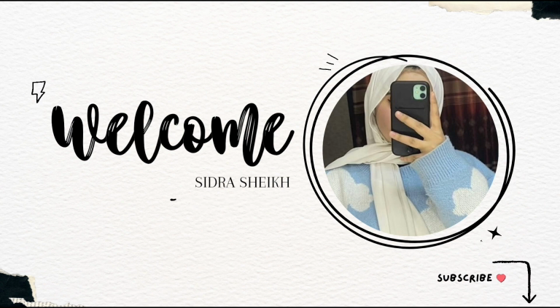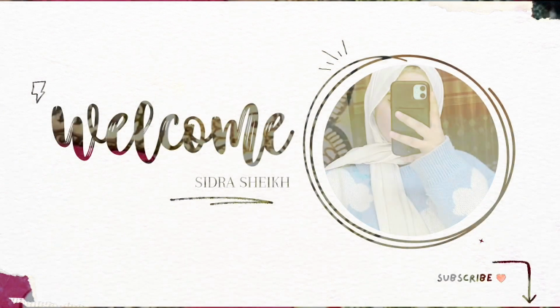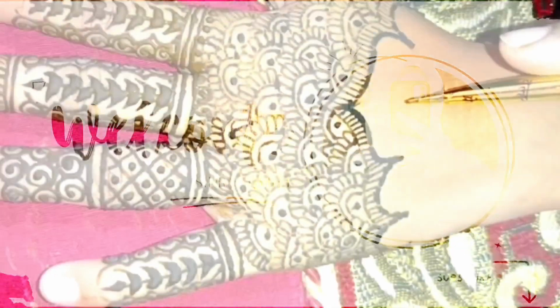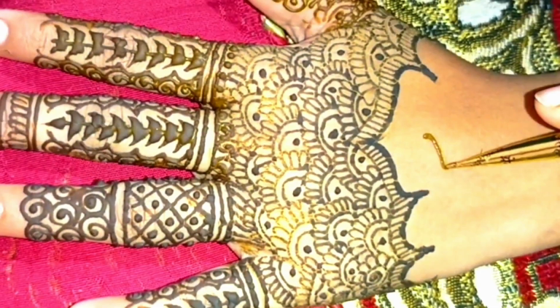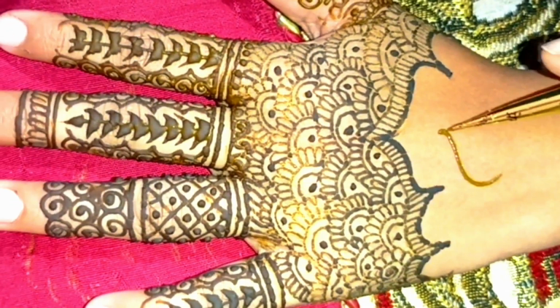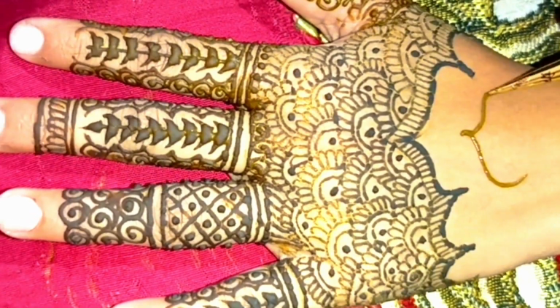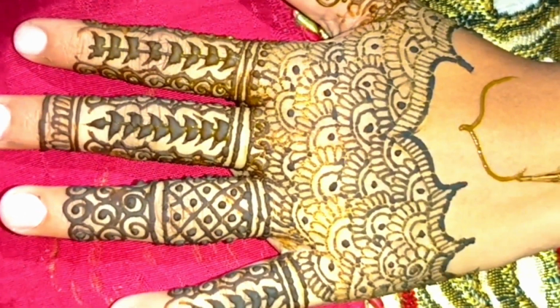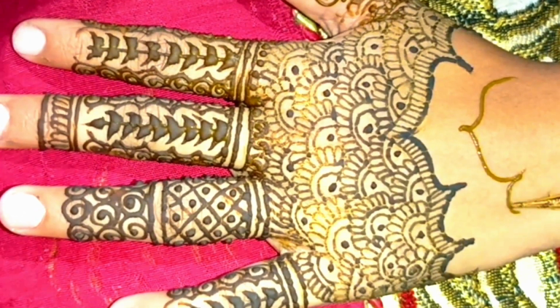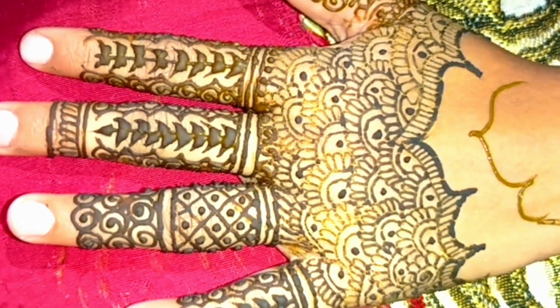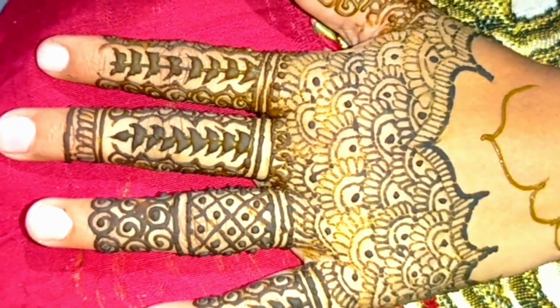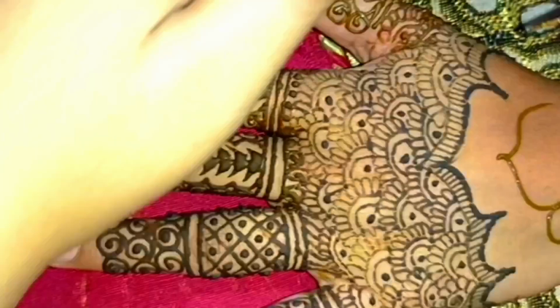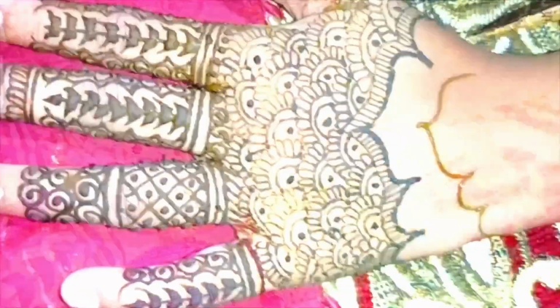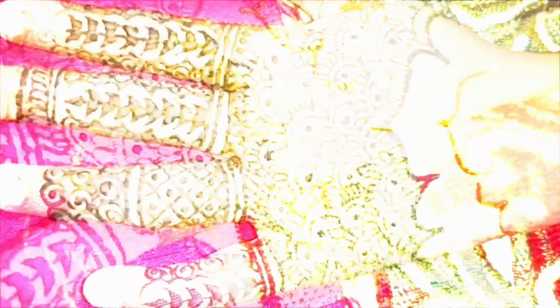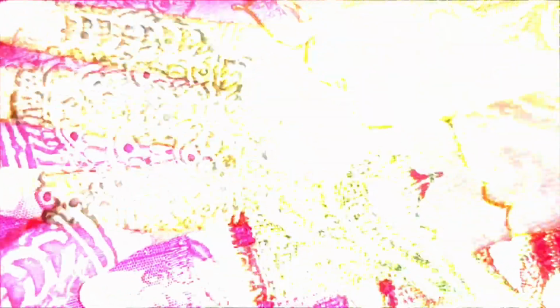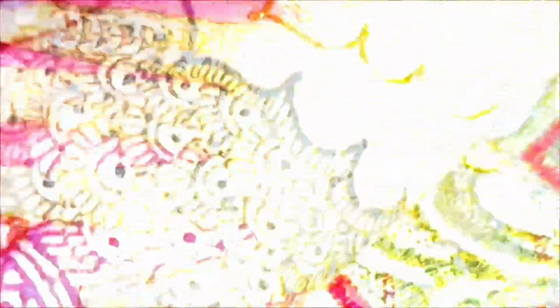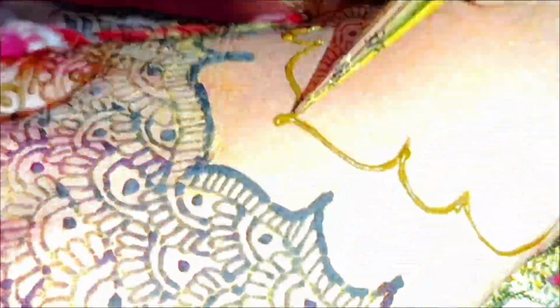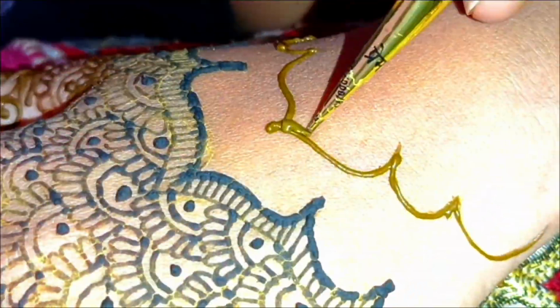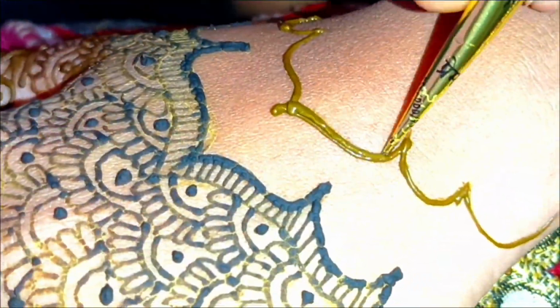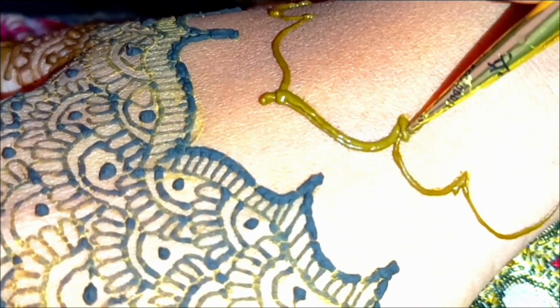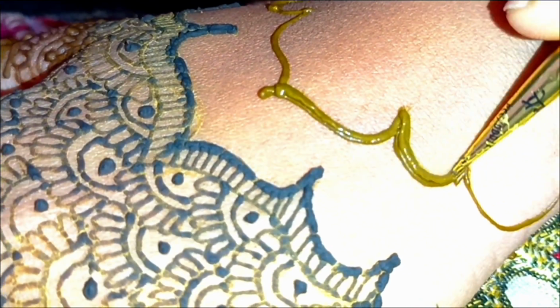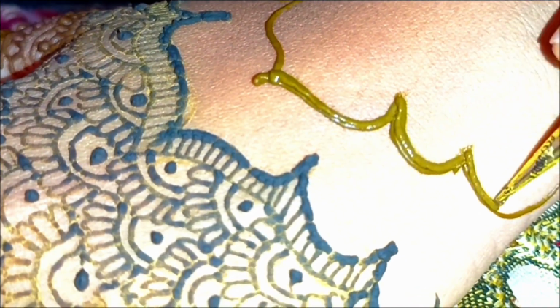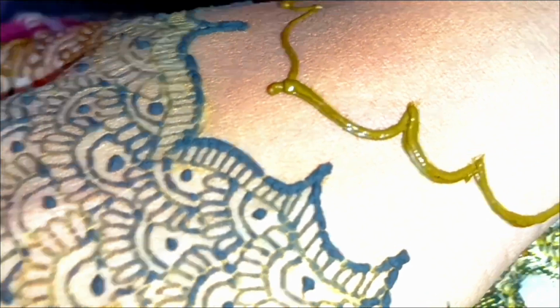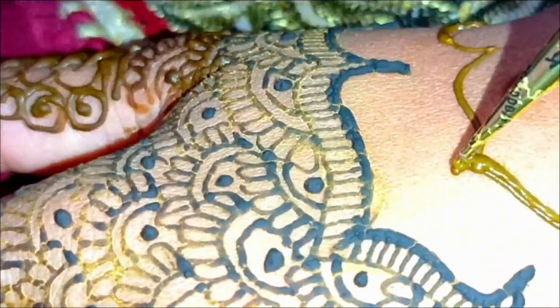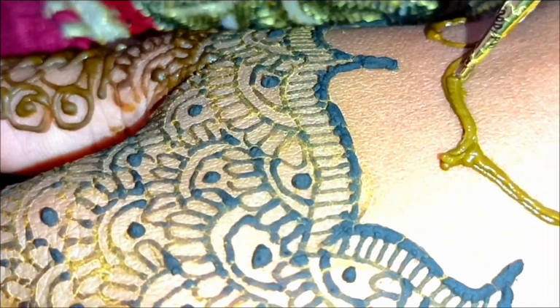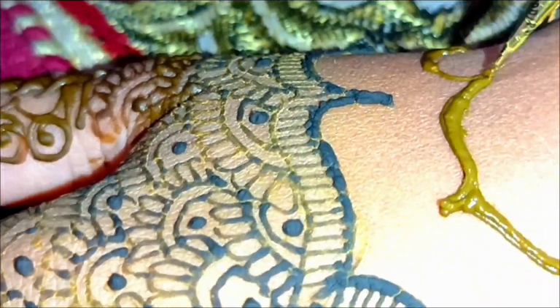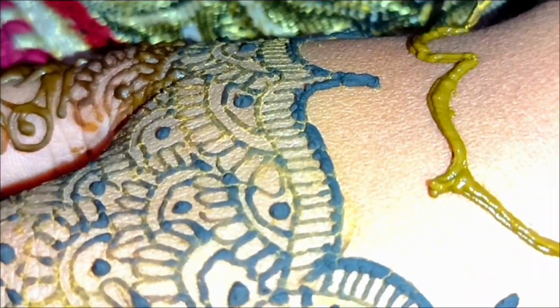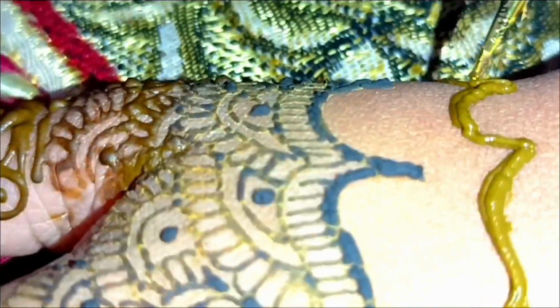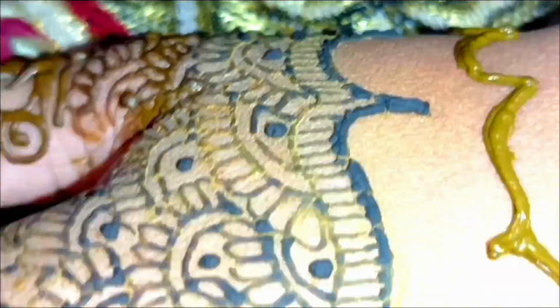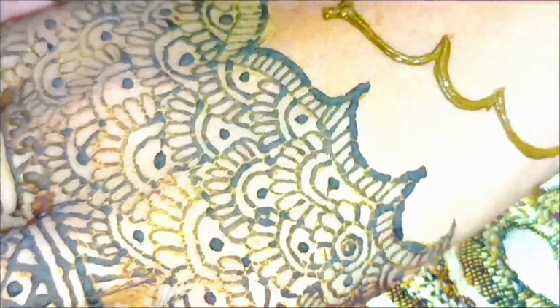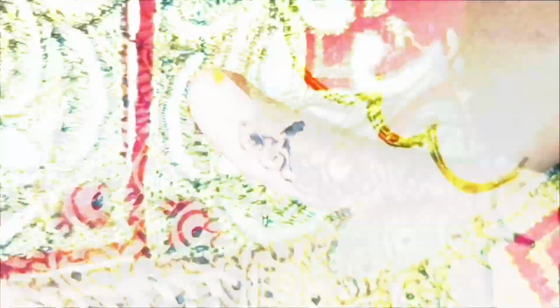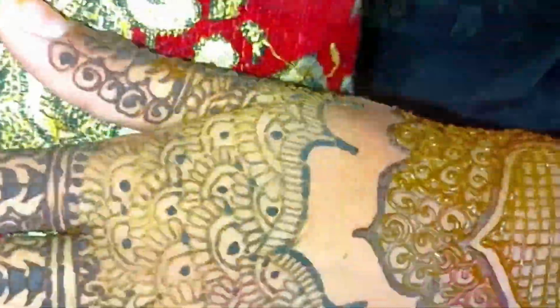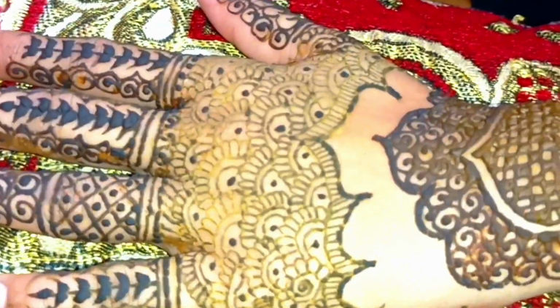Presenting here my another hidden talent — mehendi lagana. I basically love applying henna on hands, and I just love plain henna.